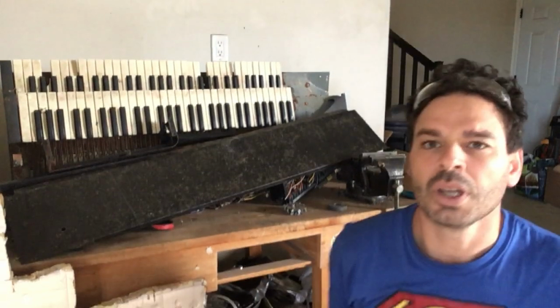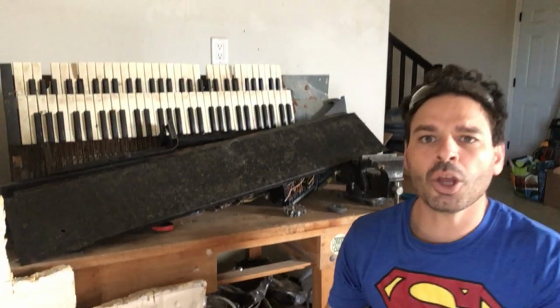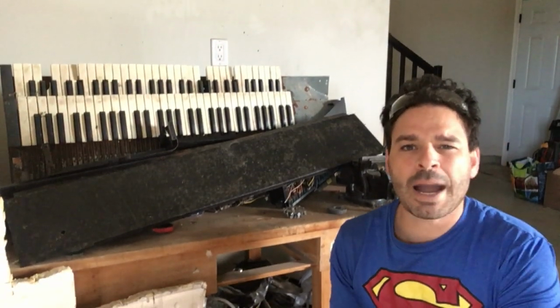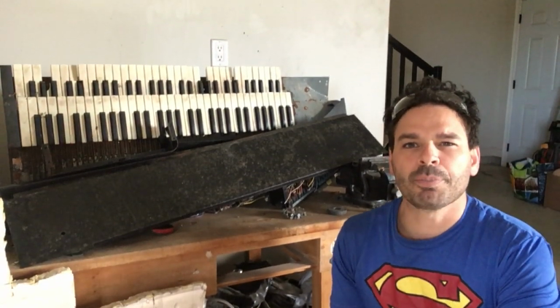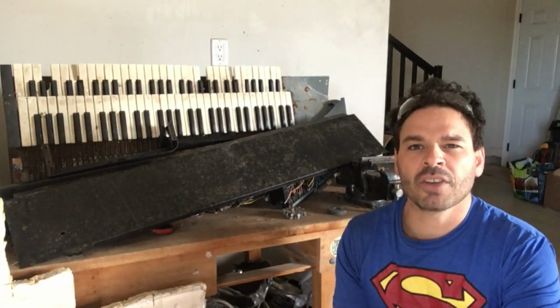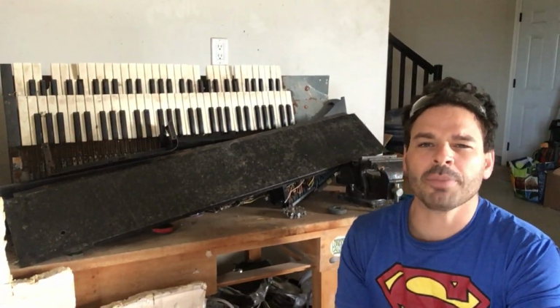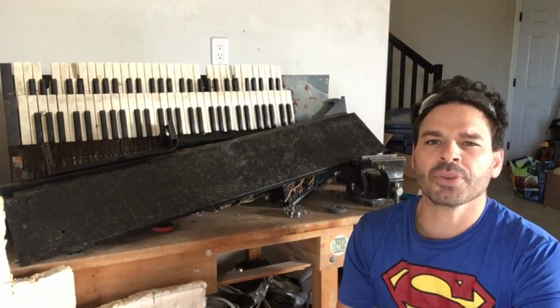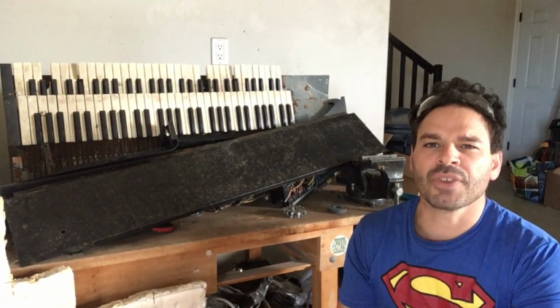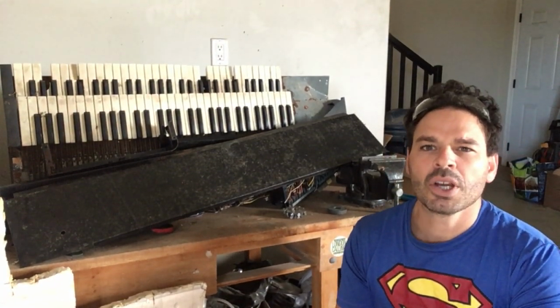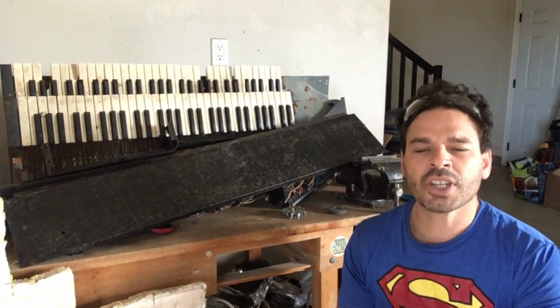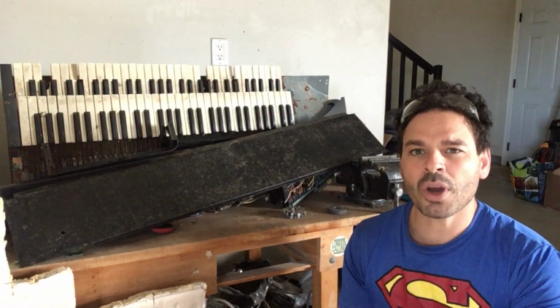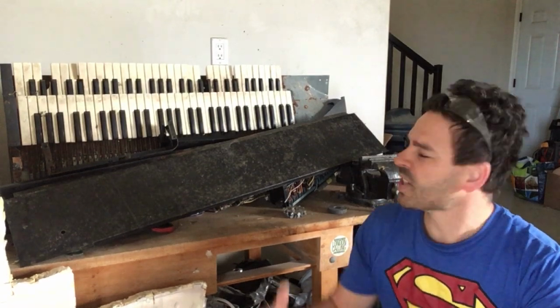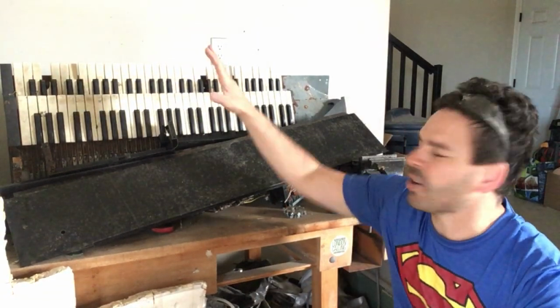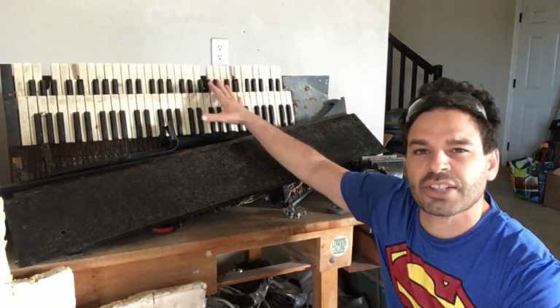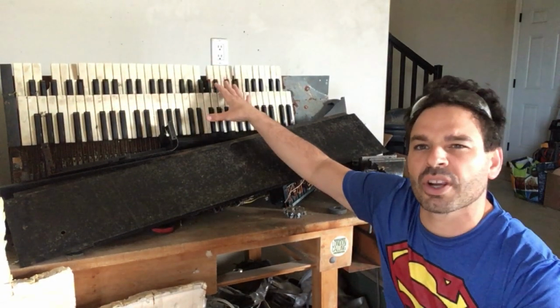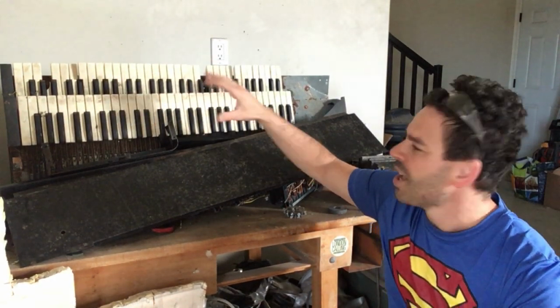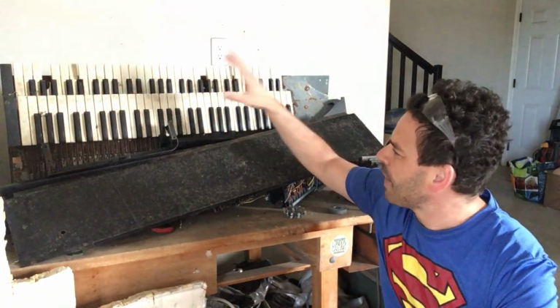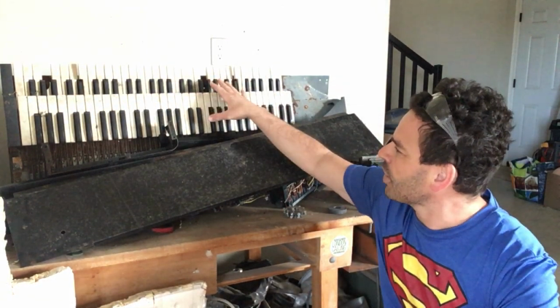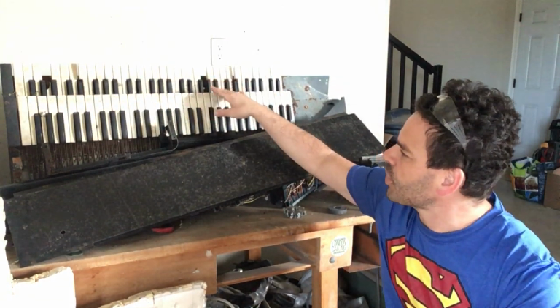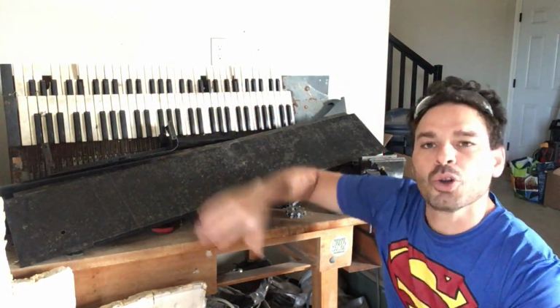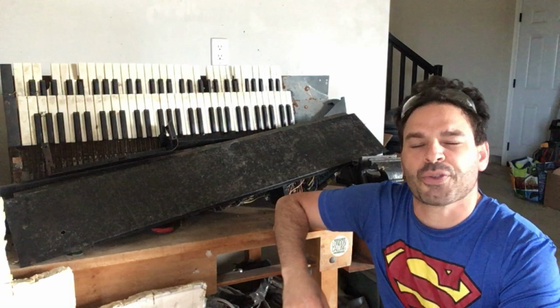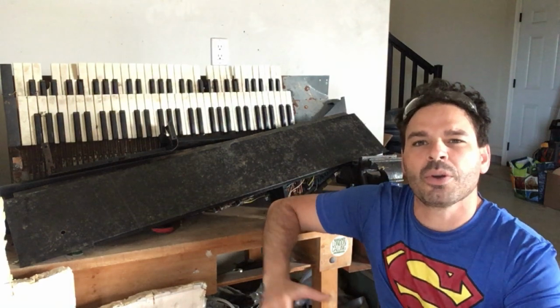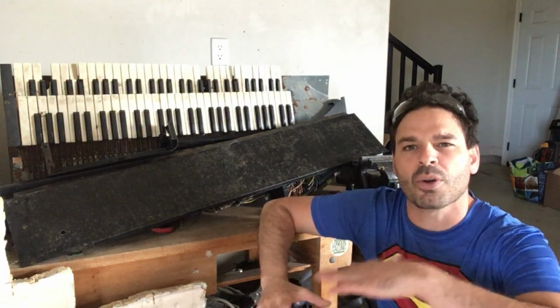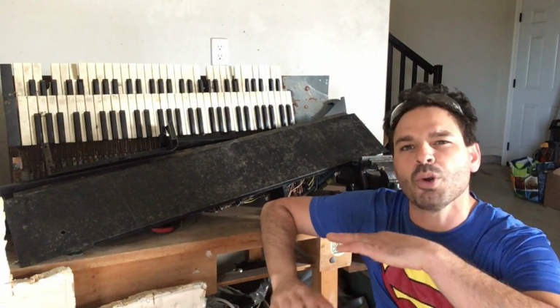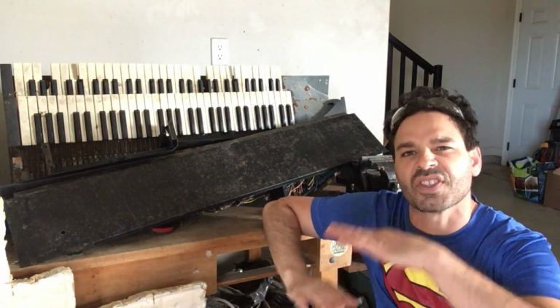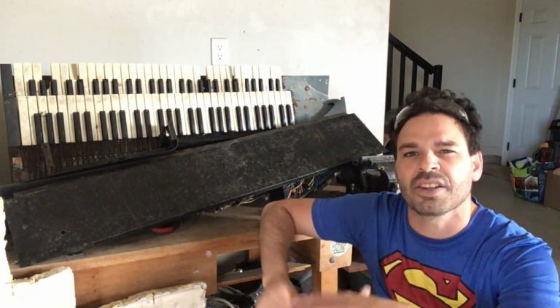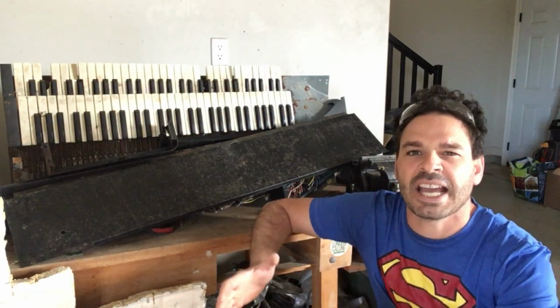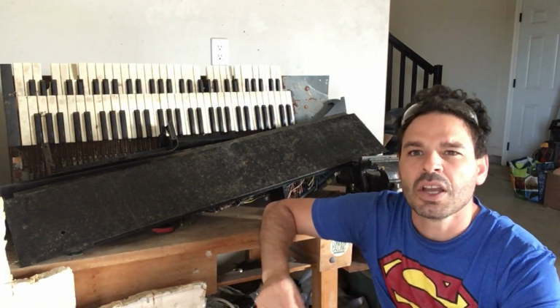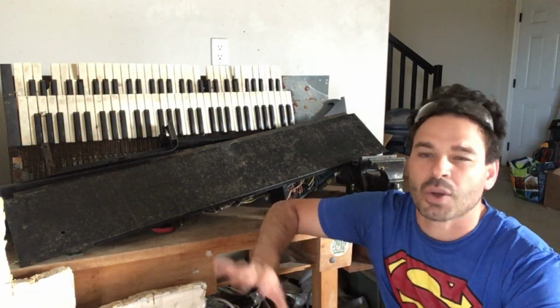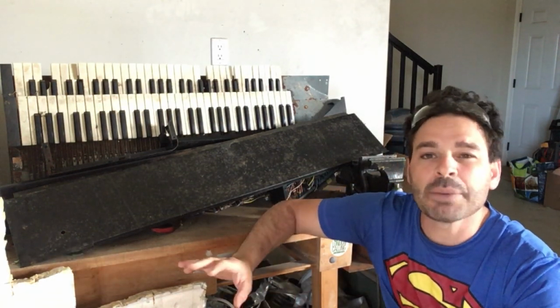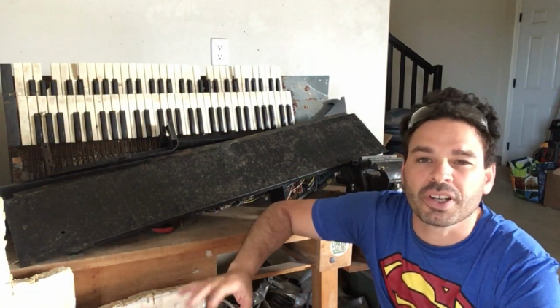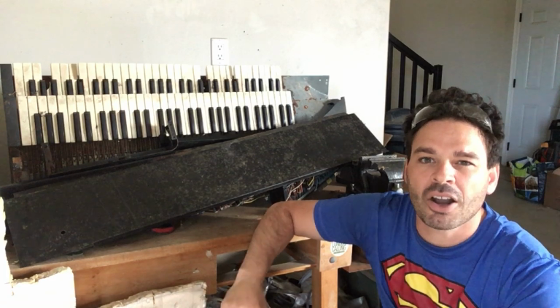Hello scrappers and planet lovers, Tin Man here with another video. Today I want to take apart this electric organ. I found it on garbage day. Whoever threw it out had already removed the stand and the legs, so I was able to put it into my car.